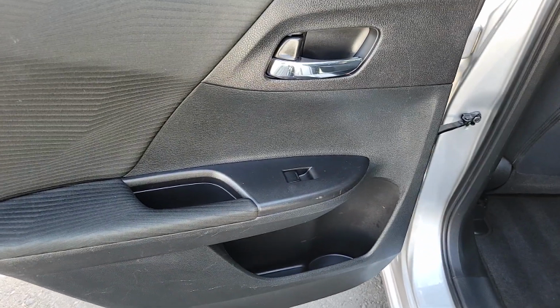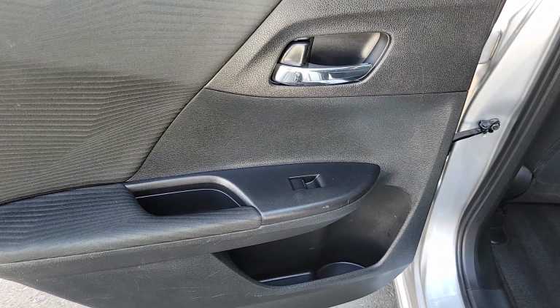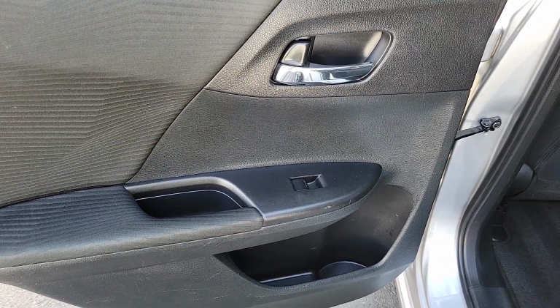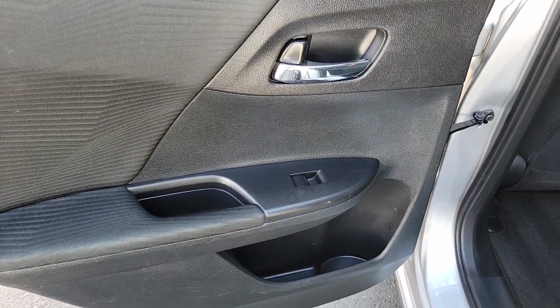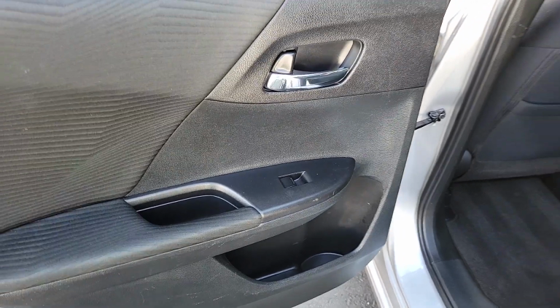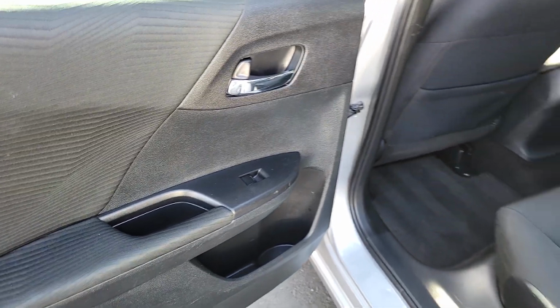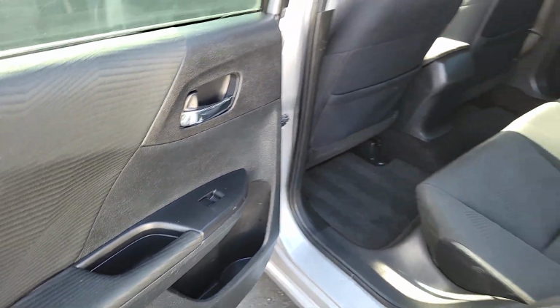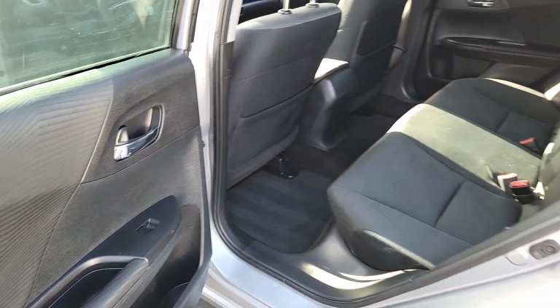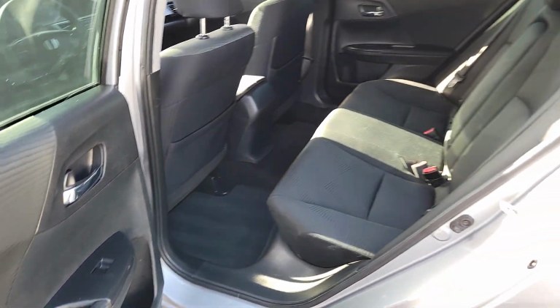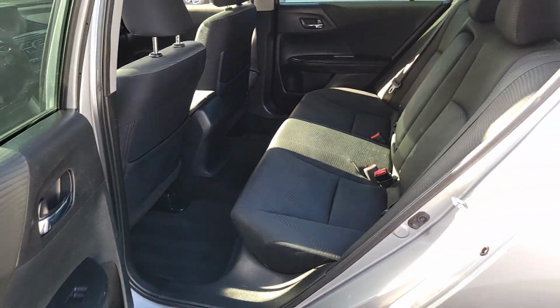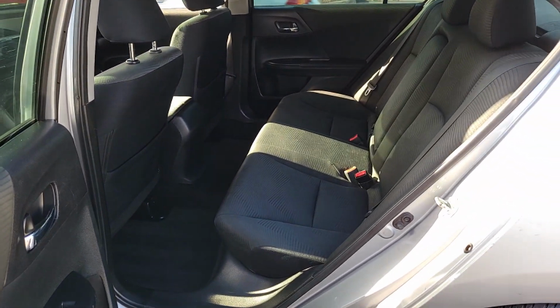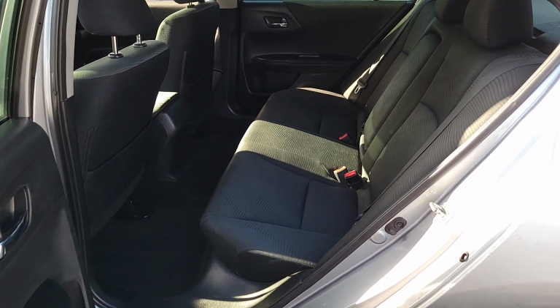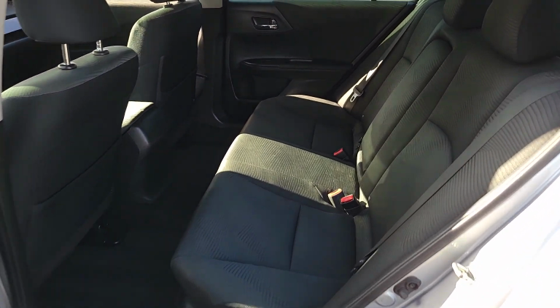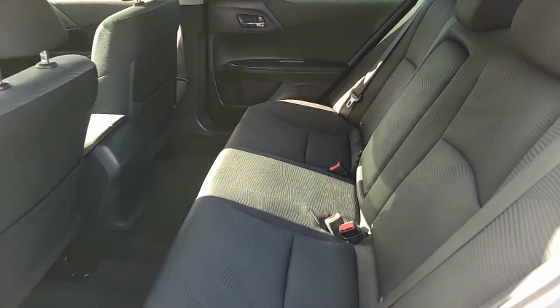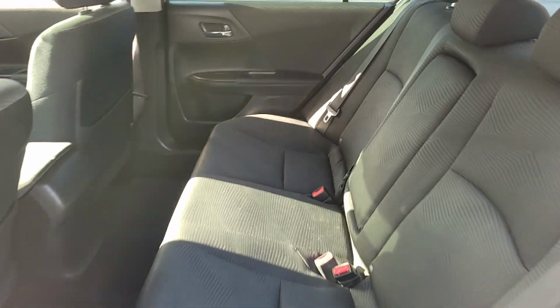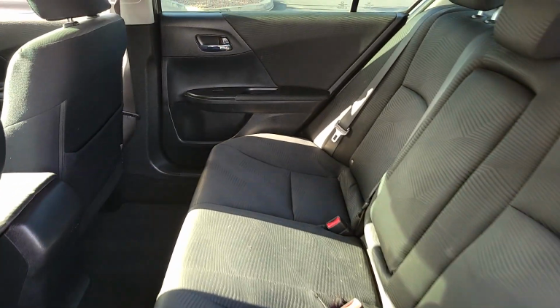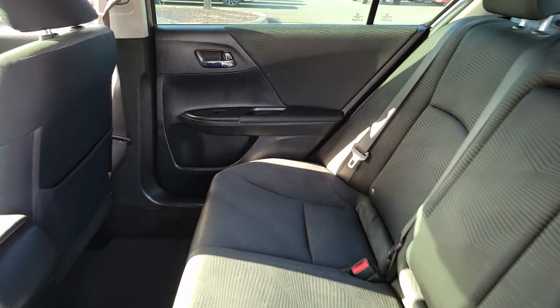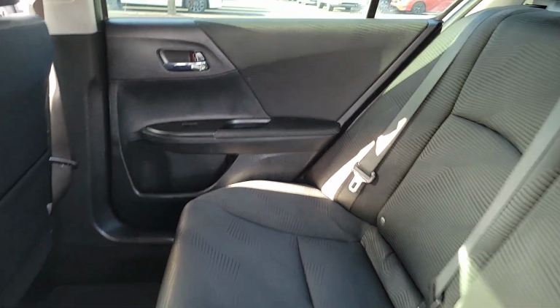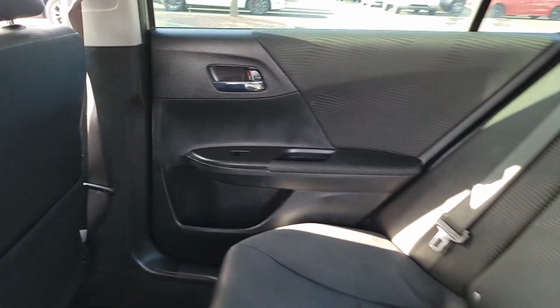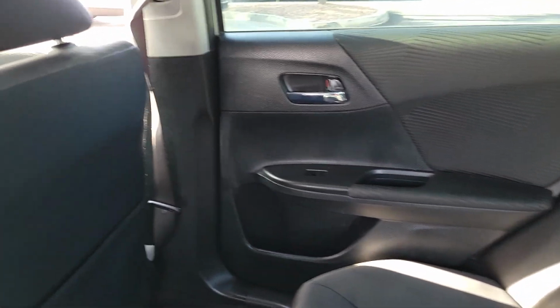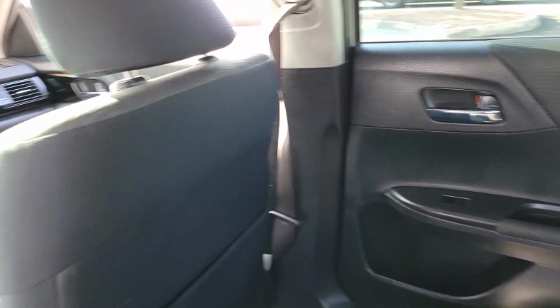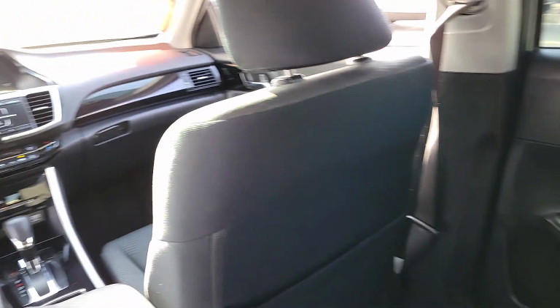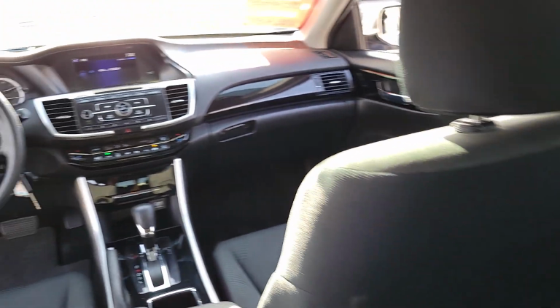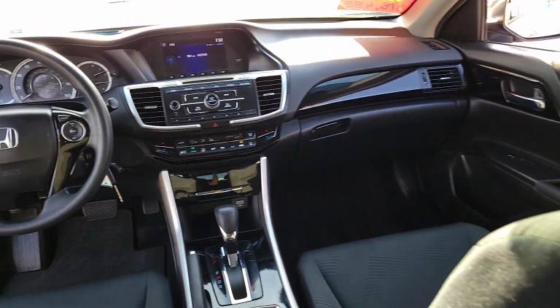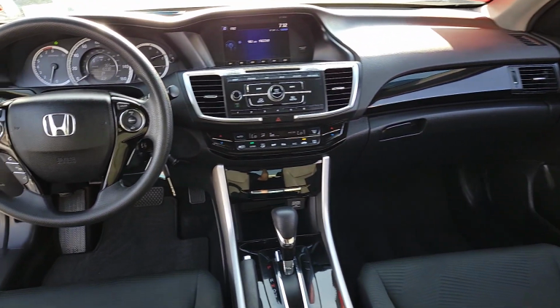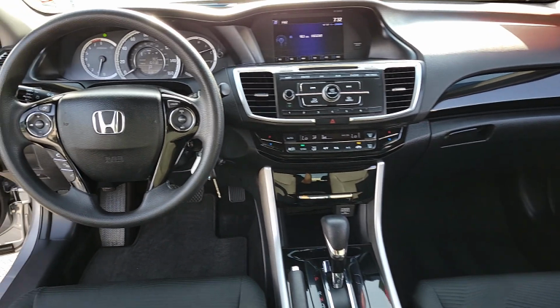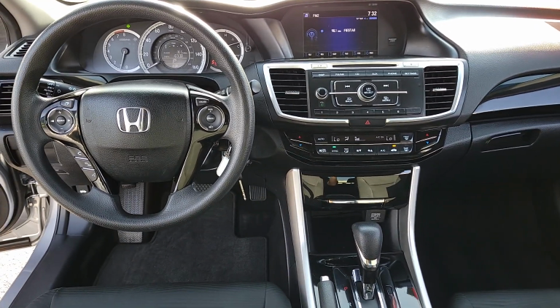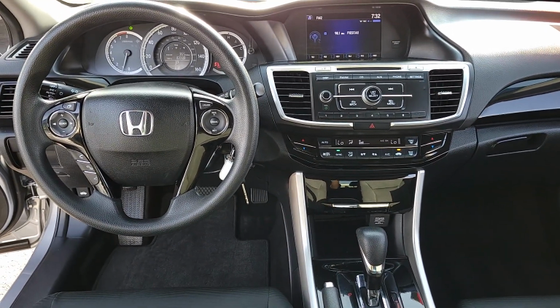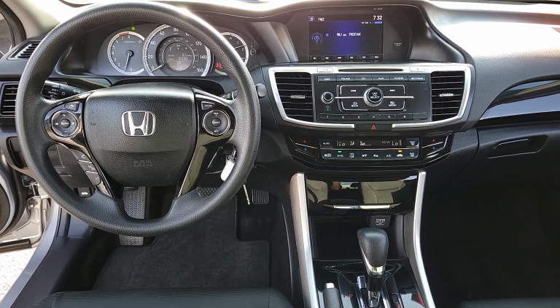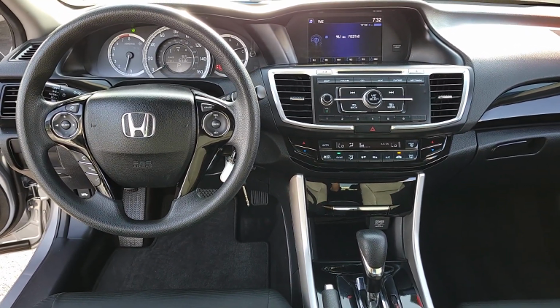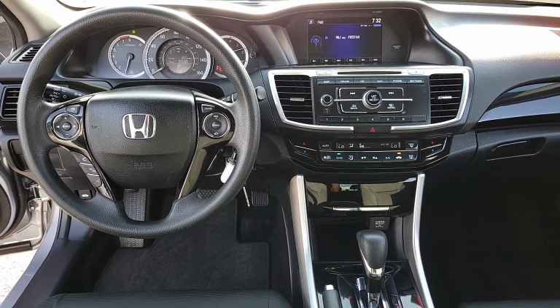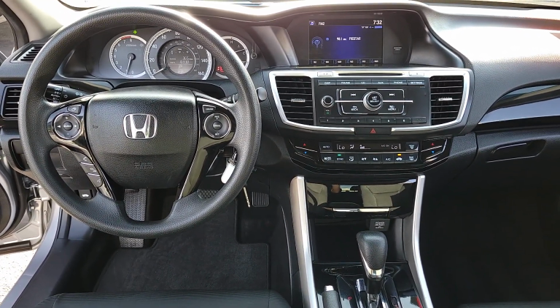Feel what it's like to drive a sweet dream come true. Test drive the Honda Accord. Have a great day.